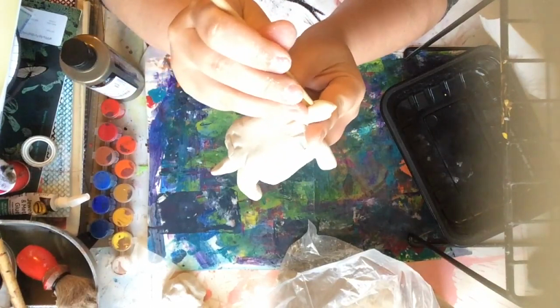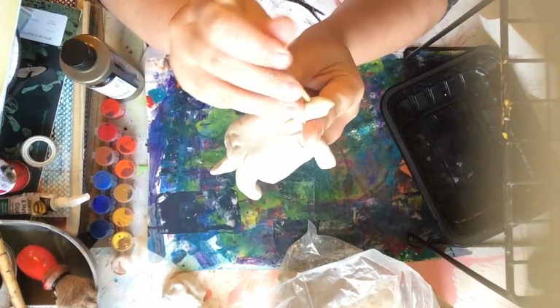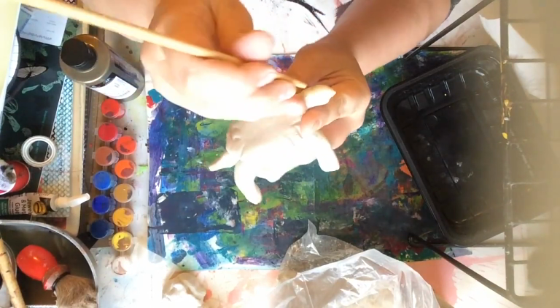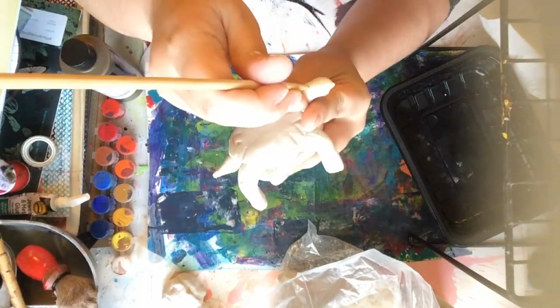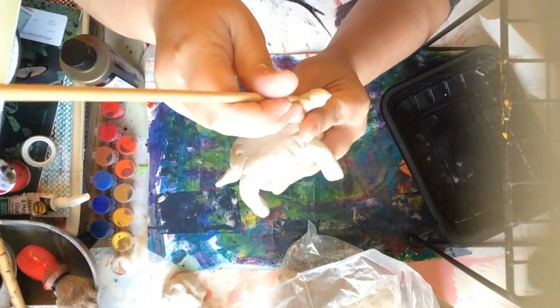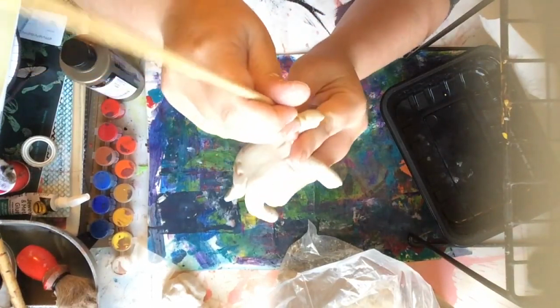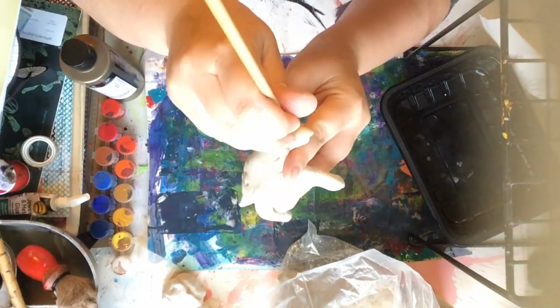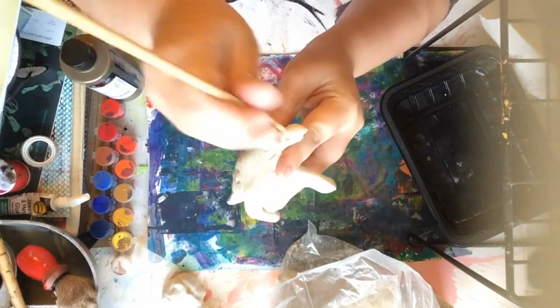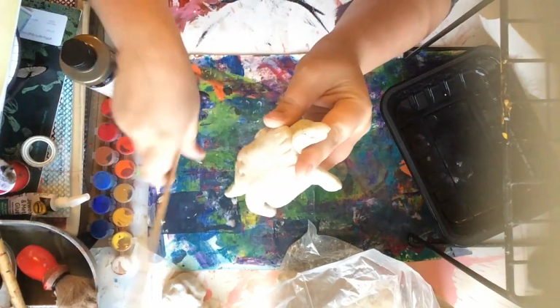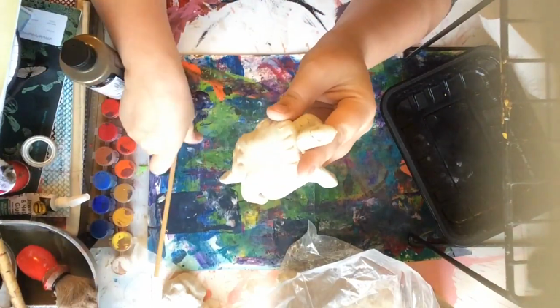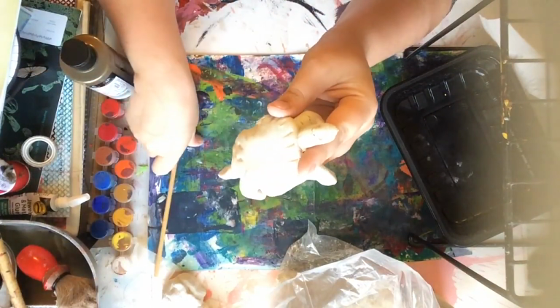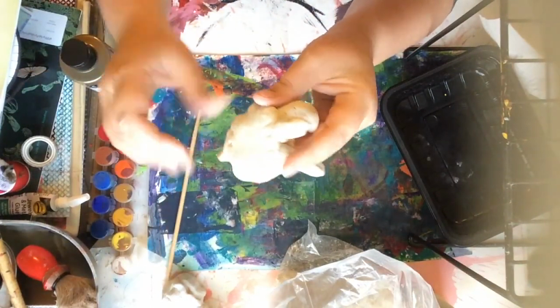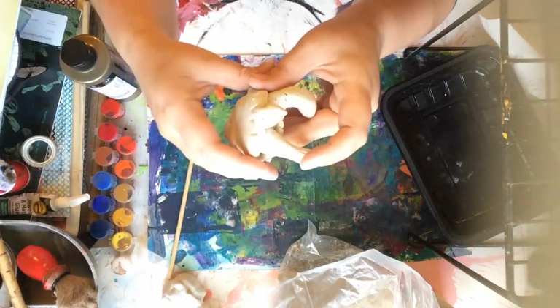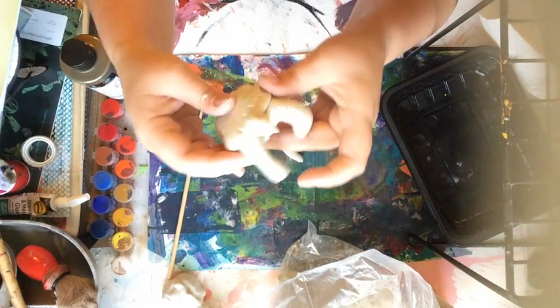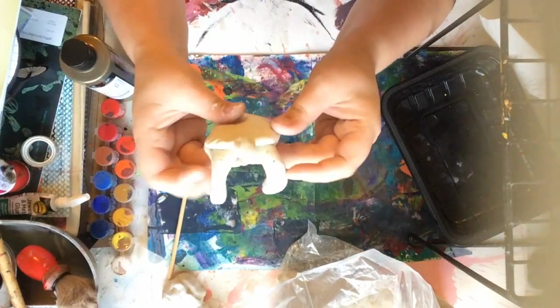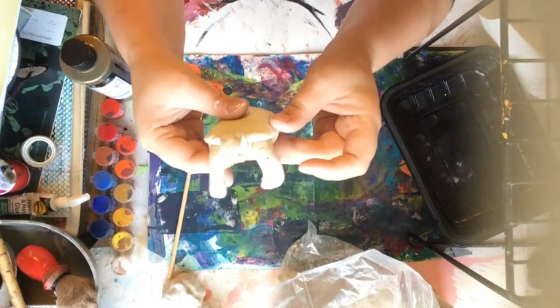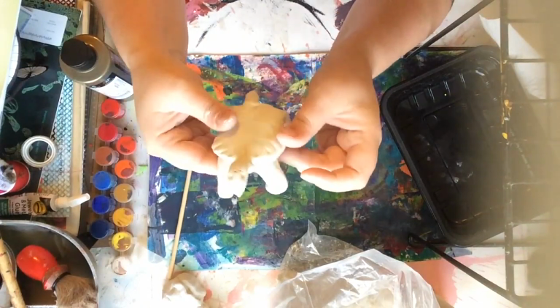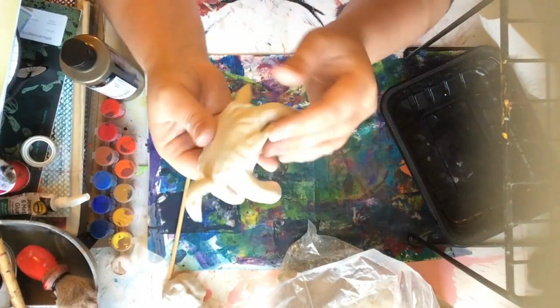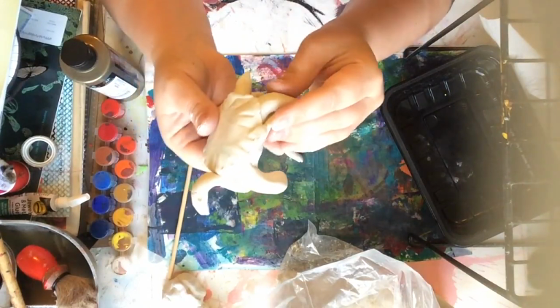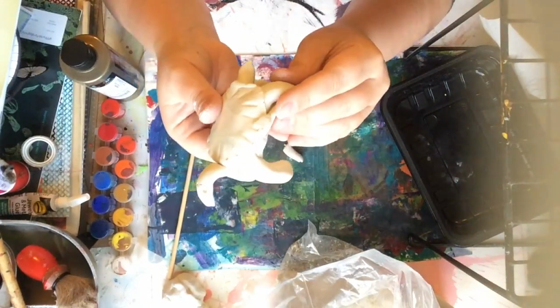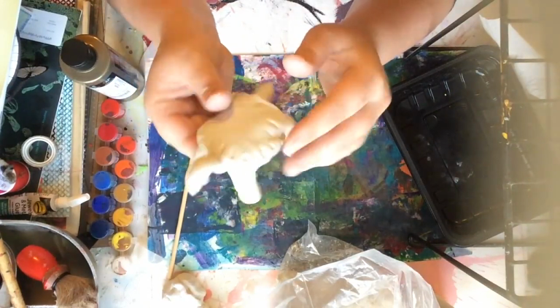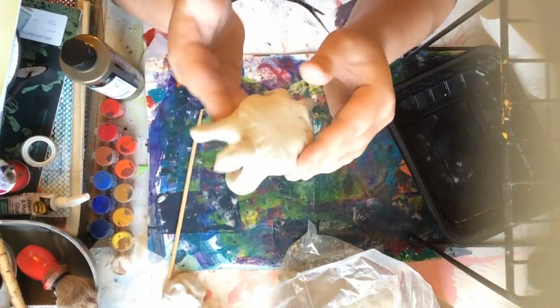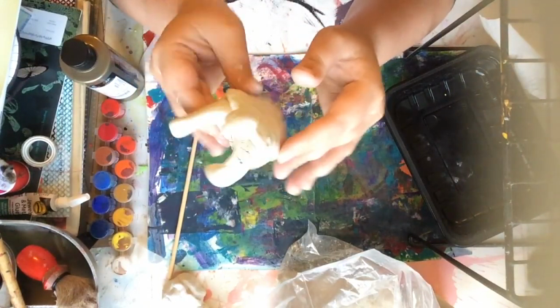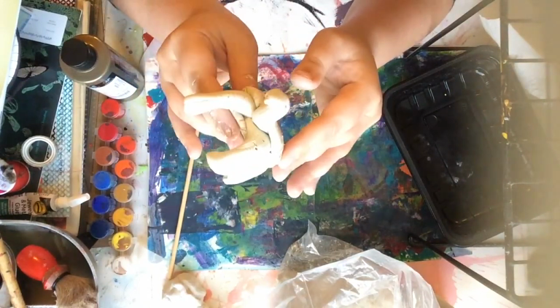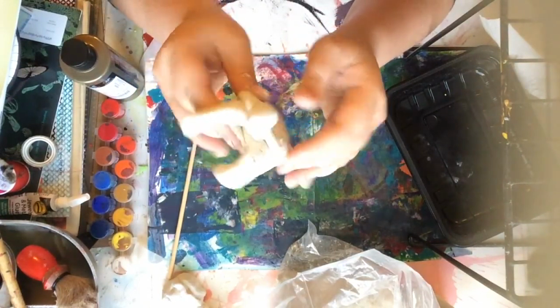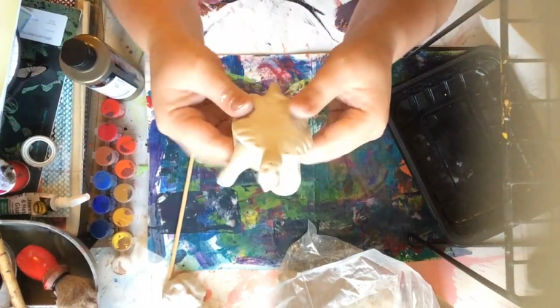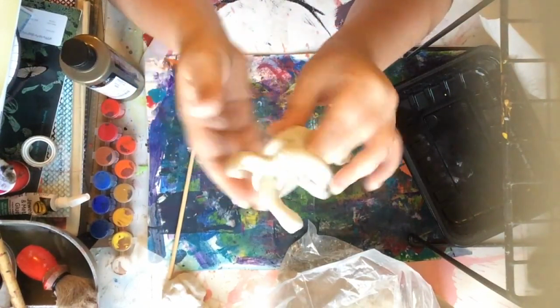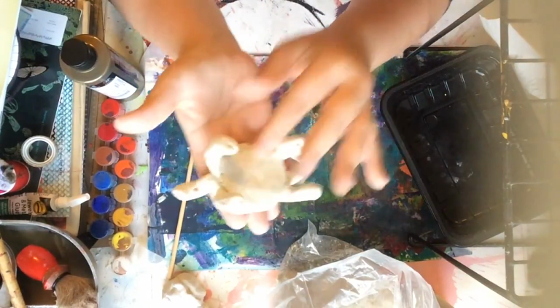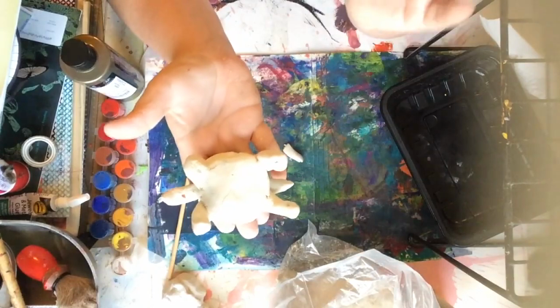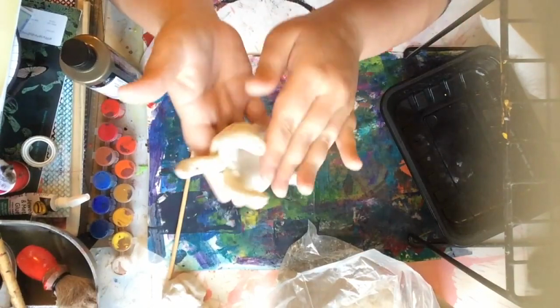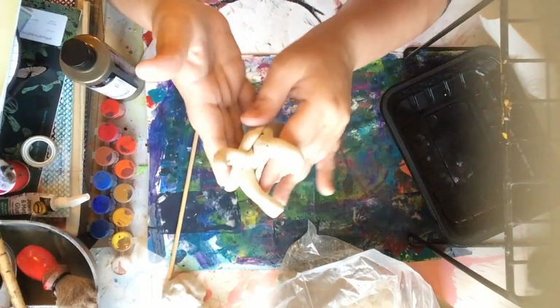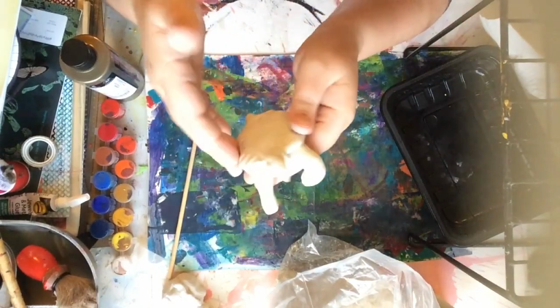The last thing to add are some eyes — just poke in where his eyes should go. Once your clay dries, you can paint it whatever color you want, and you're done with your turtle.